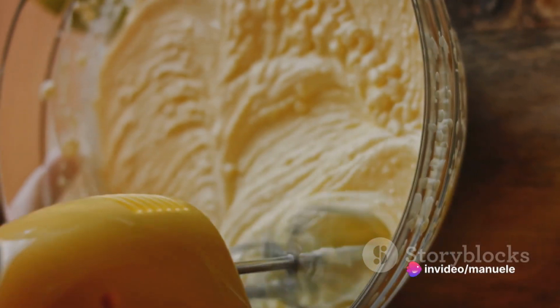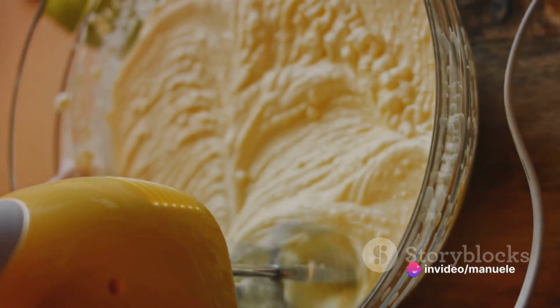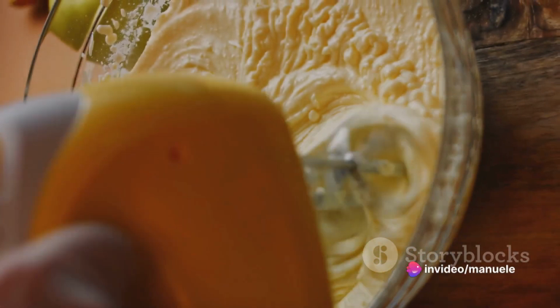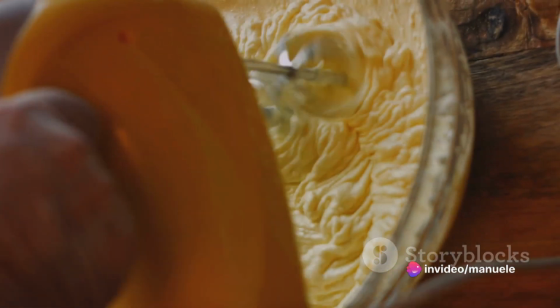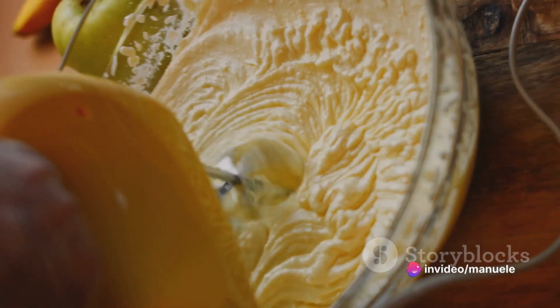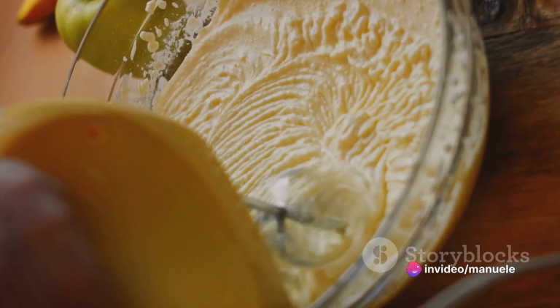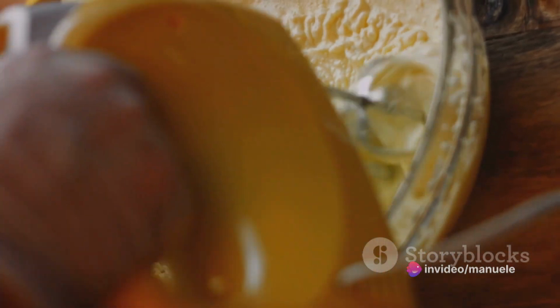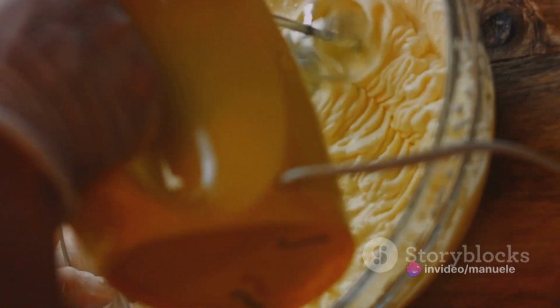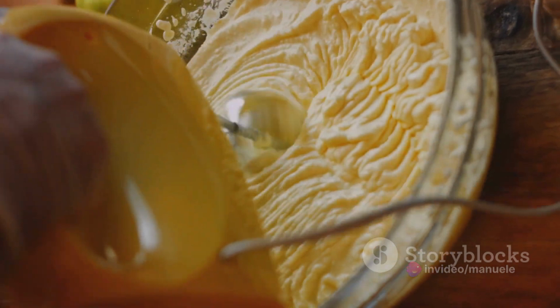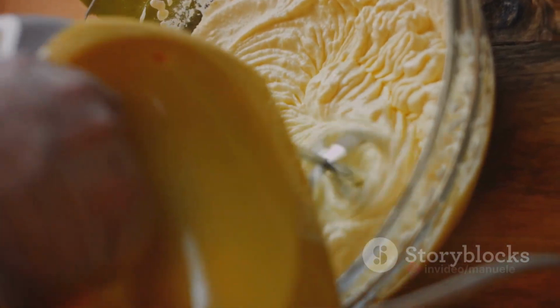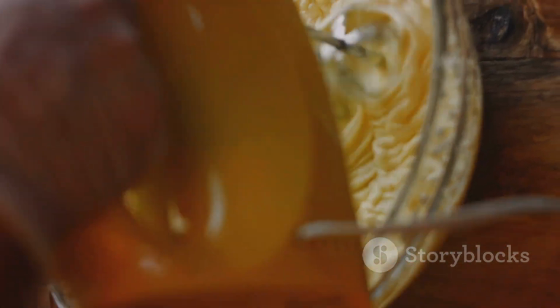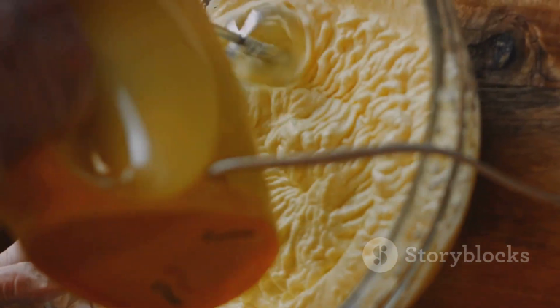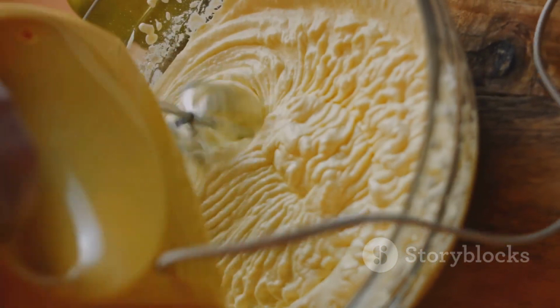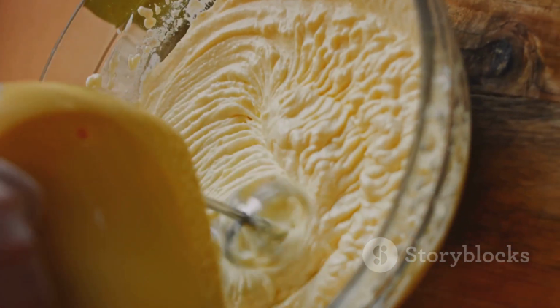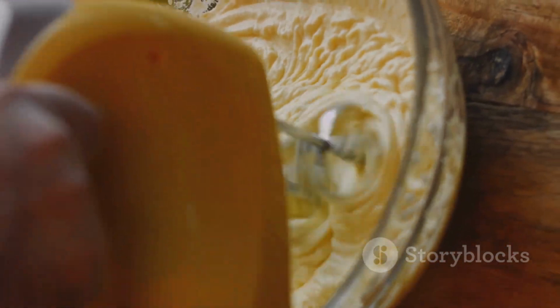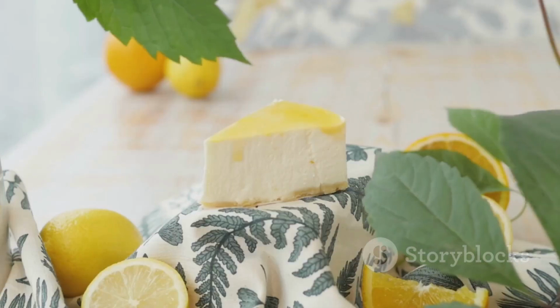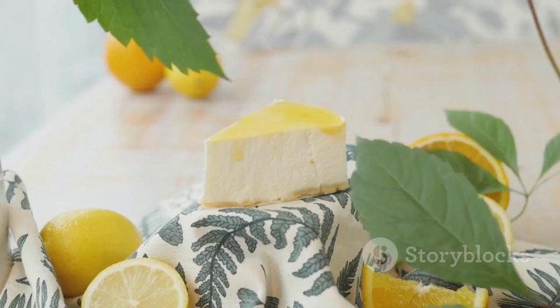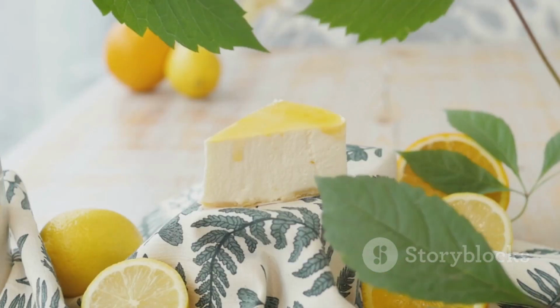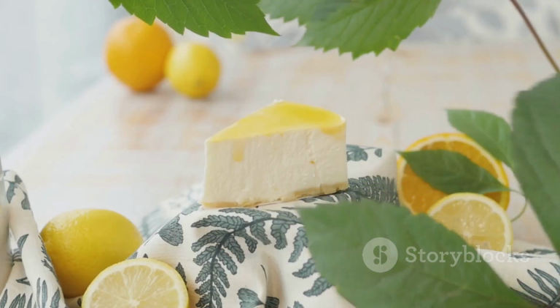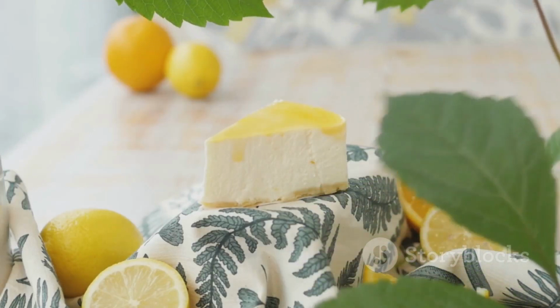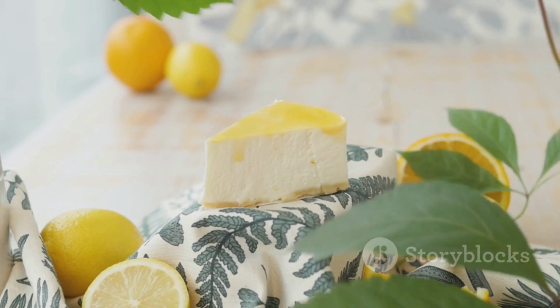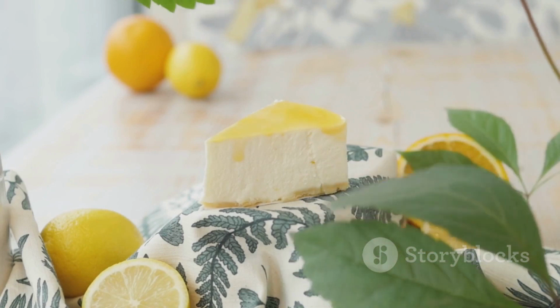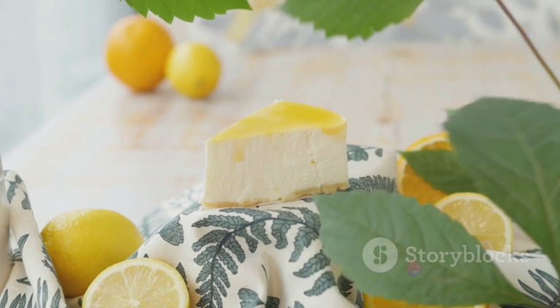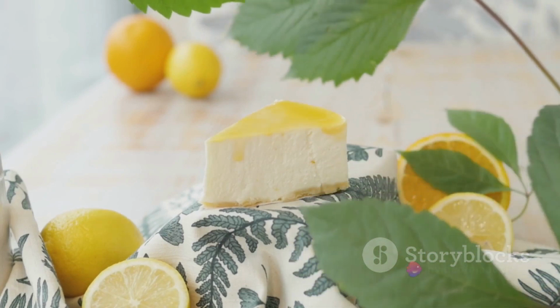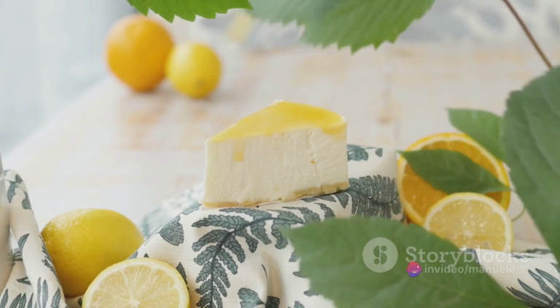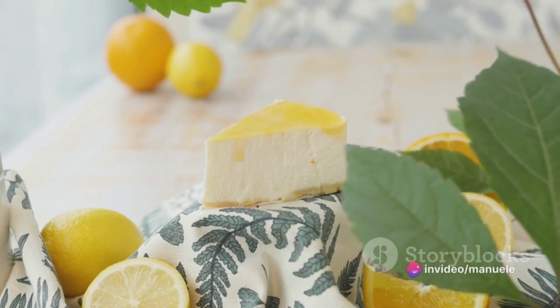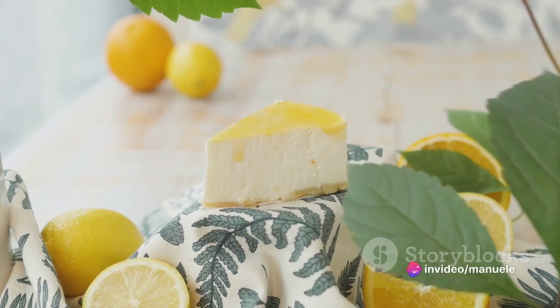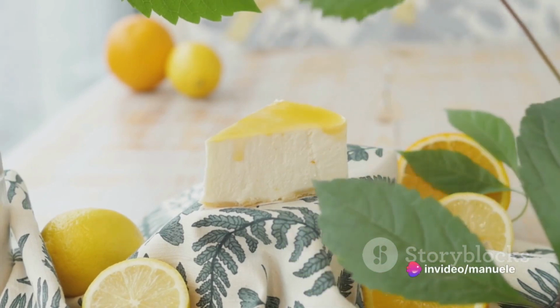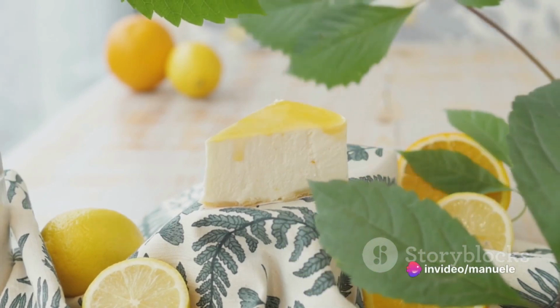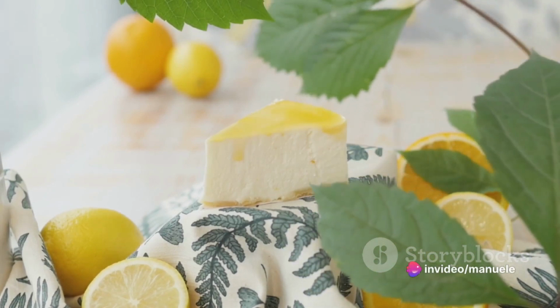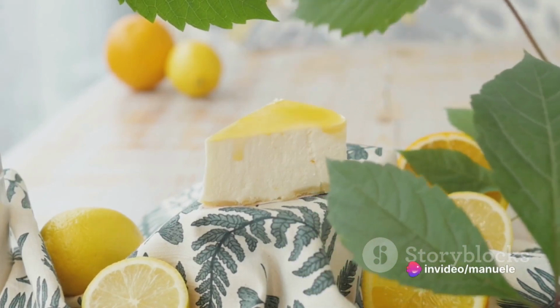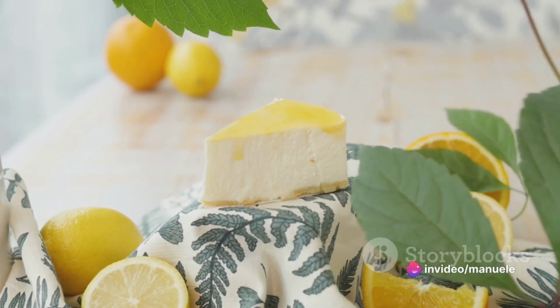To balance the richness of the cream cheese, we incorporate granulated sugar and a hint of fresh lemon zest. The sugar adds sweetness, while the lemon zest brings a subtle tanginess that cuts through the creaminess, creating a harmonious blend of flavors.